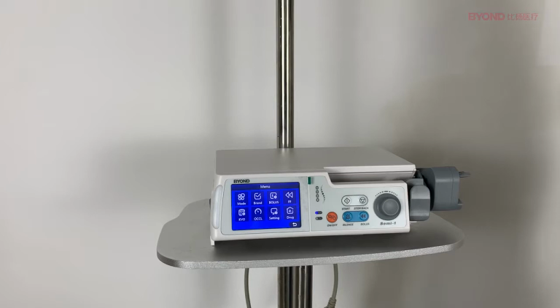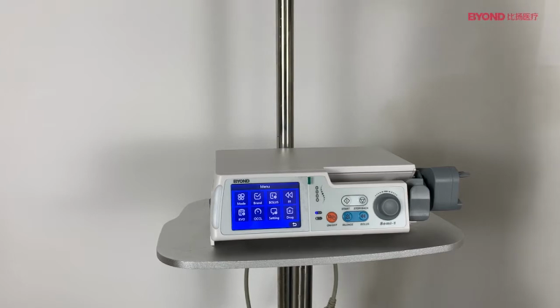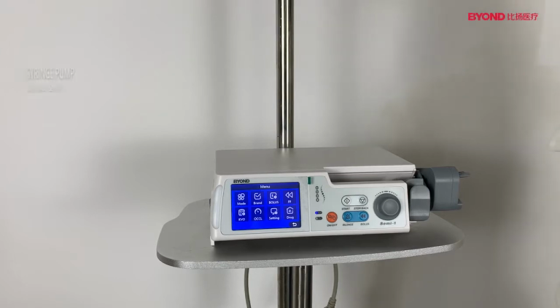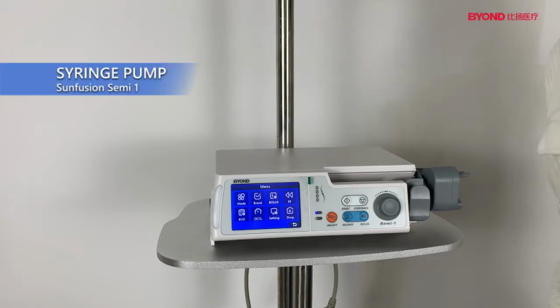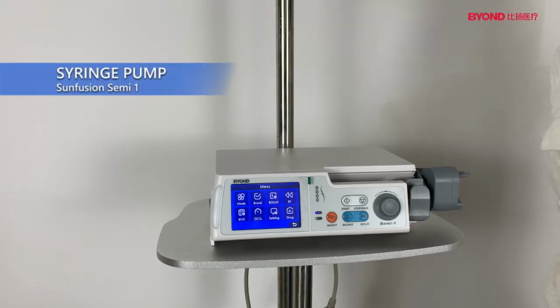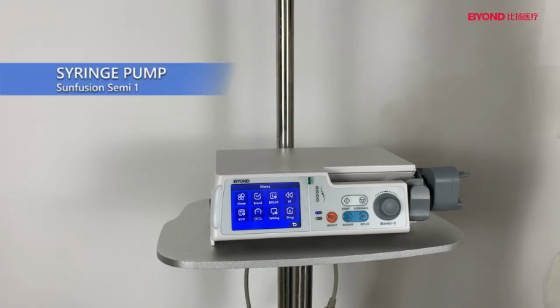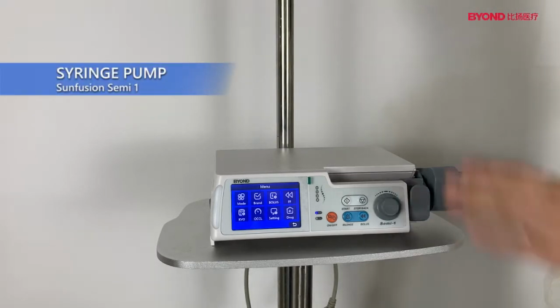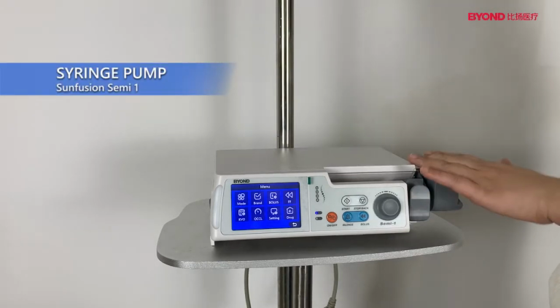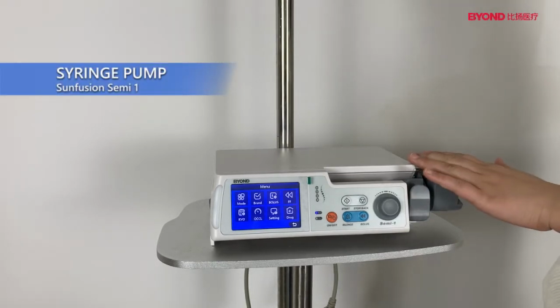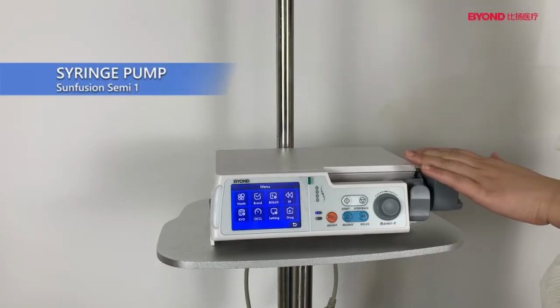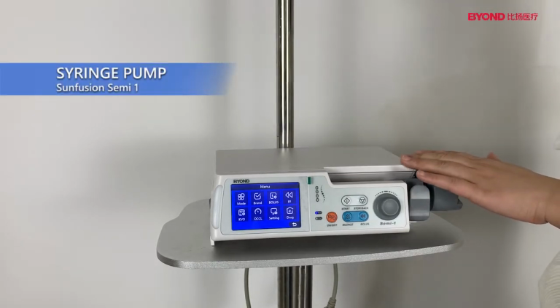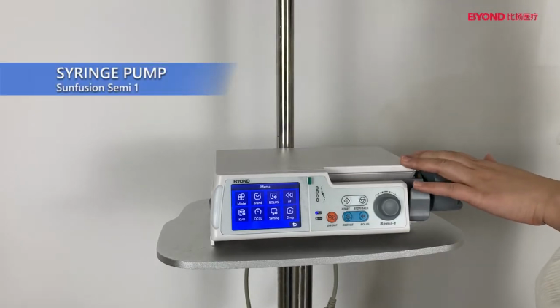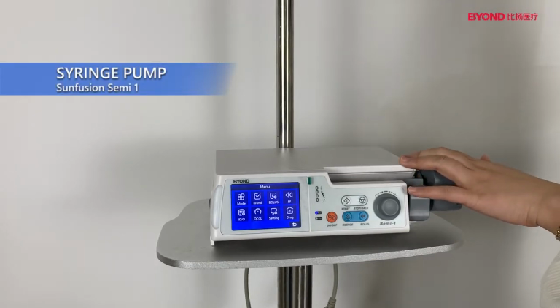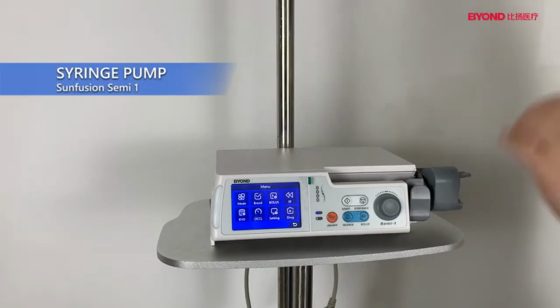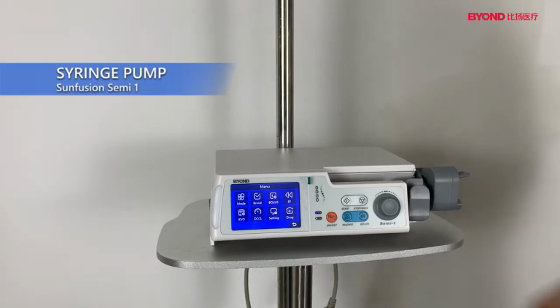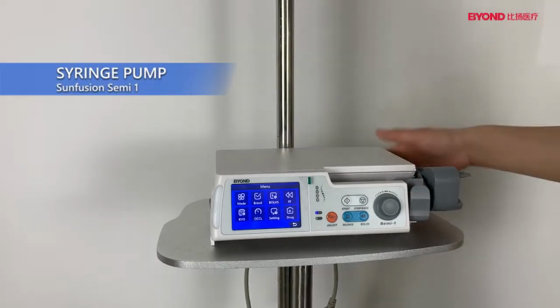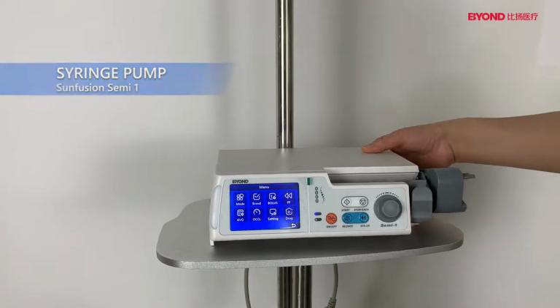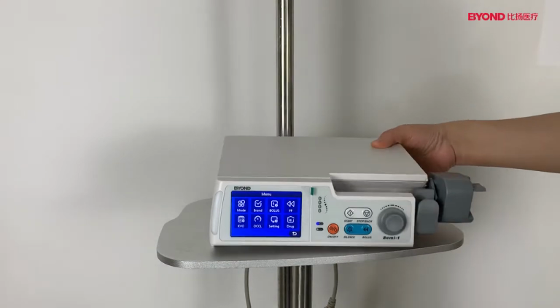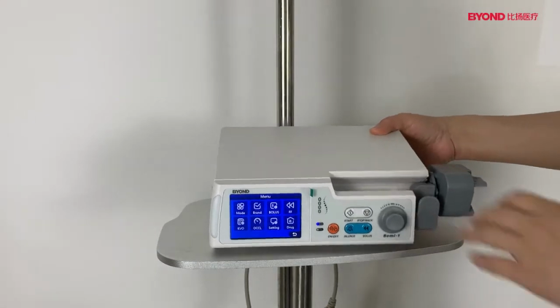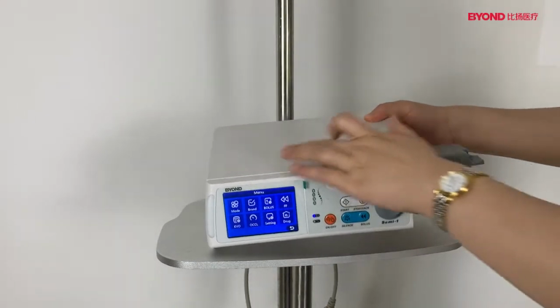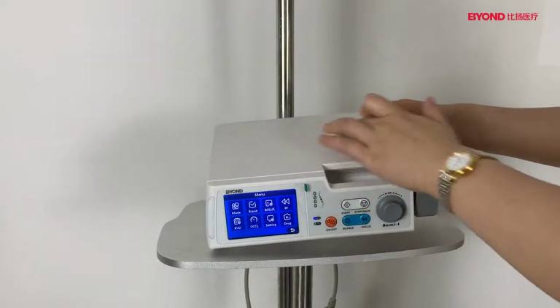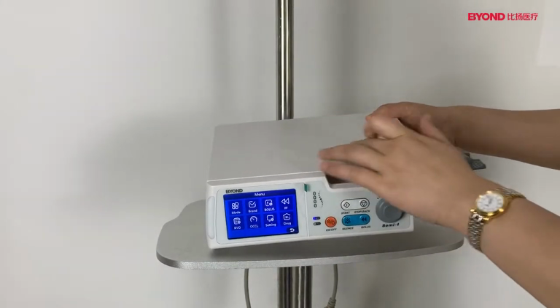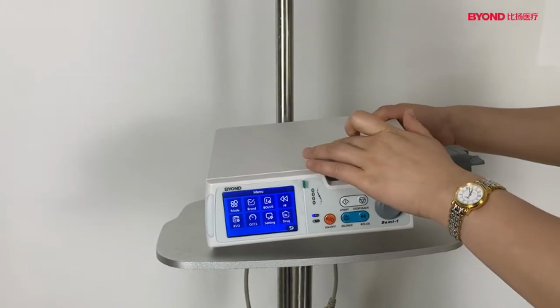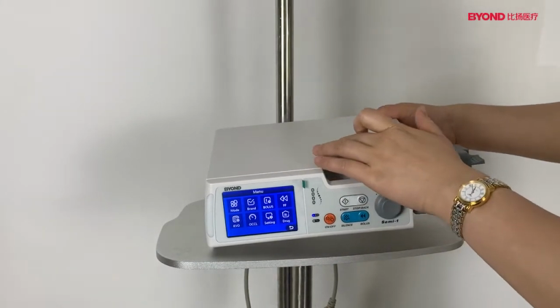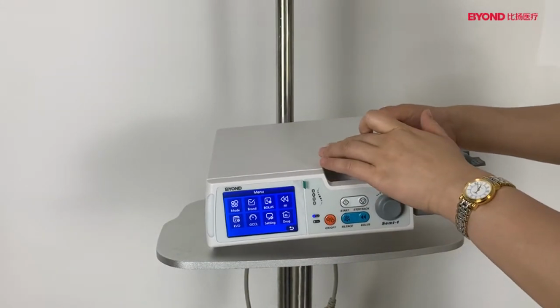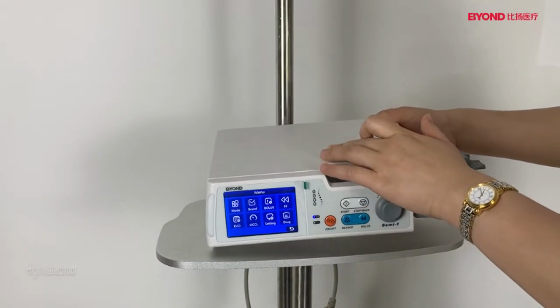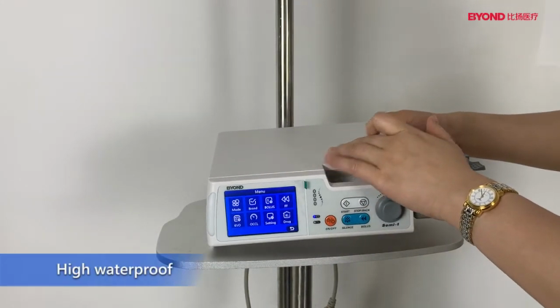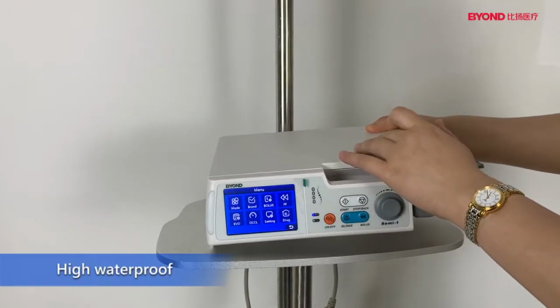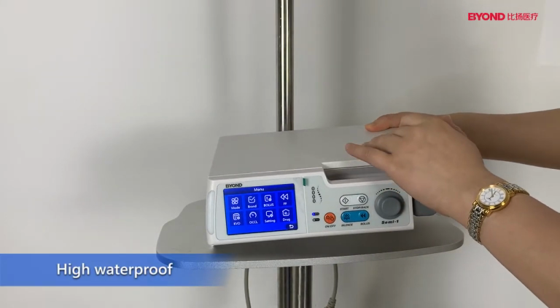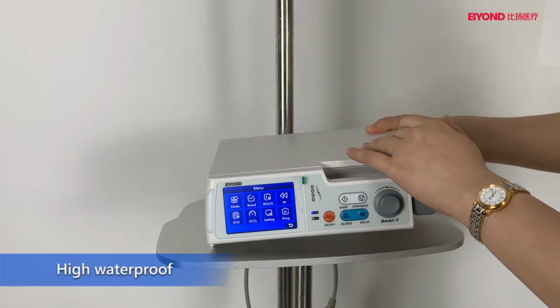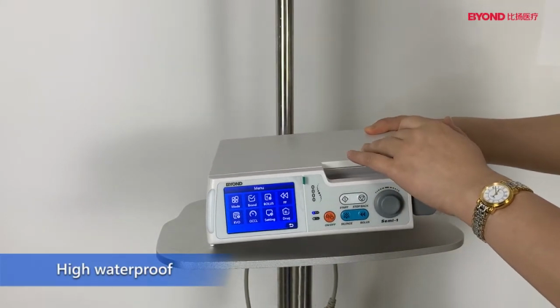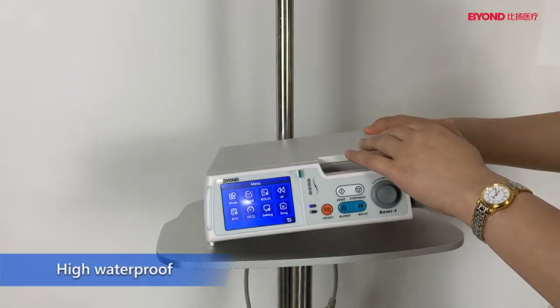Hello, I would like to show you our new generation syringe pump. This is the PBT material, high waterproof.